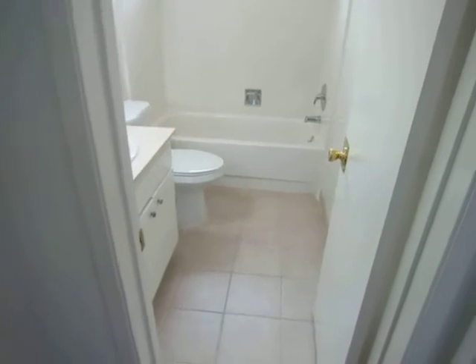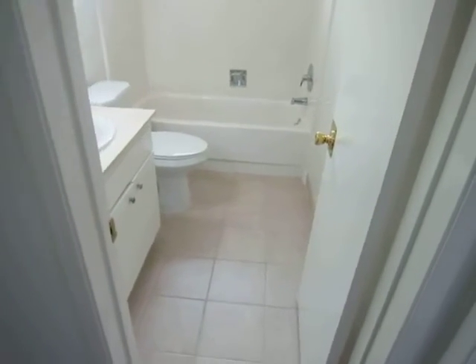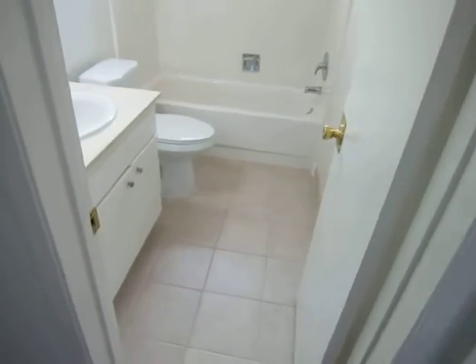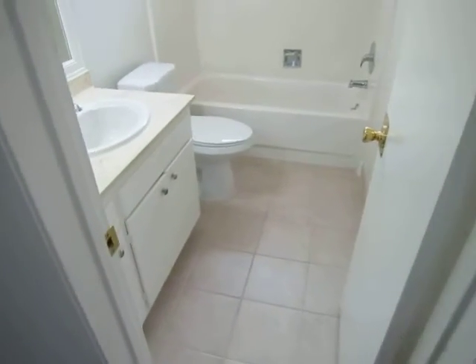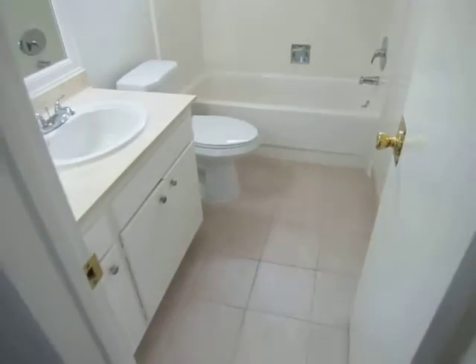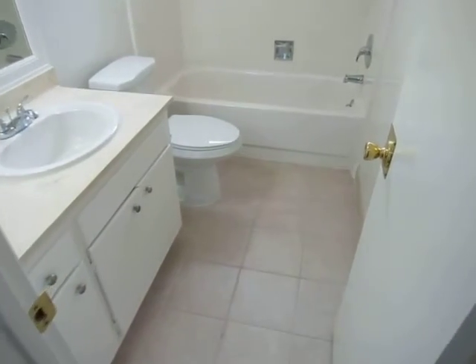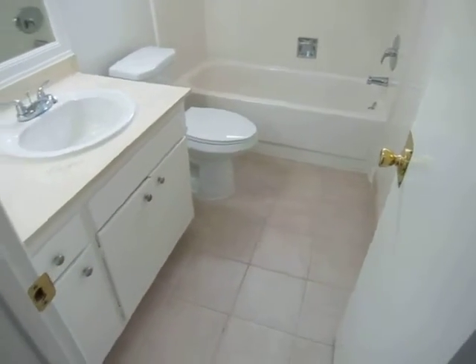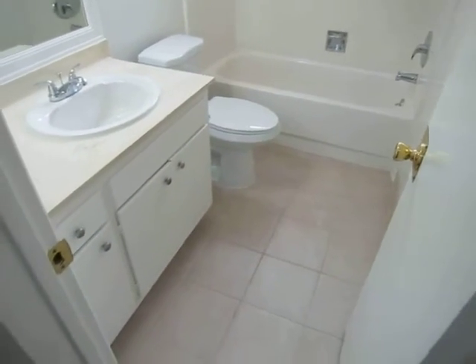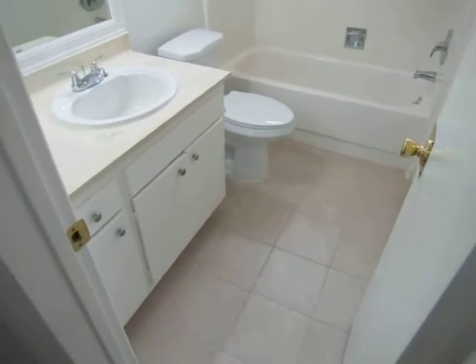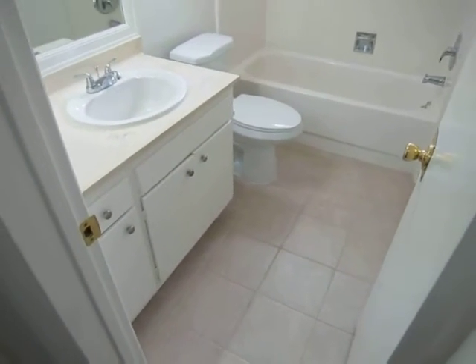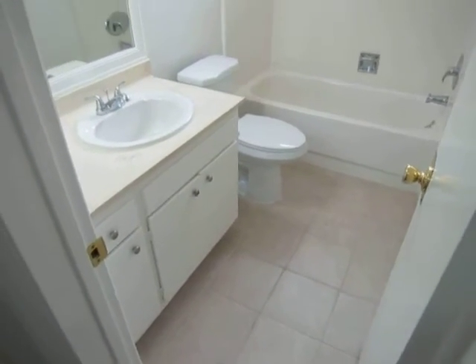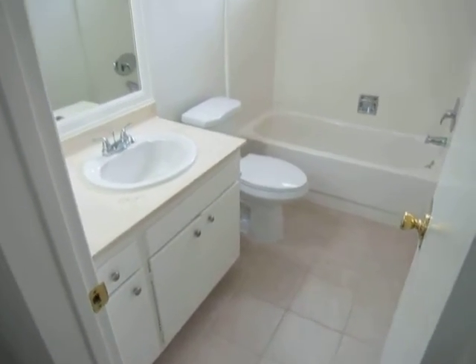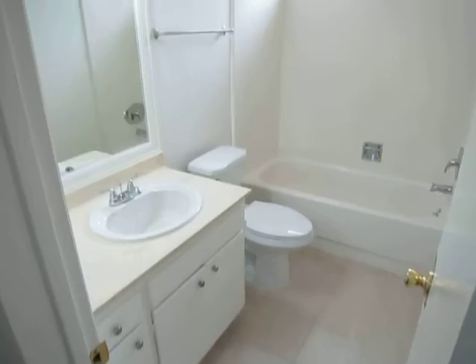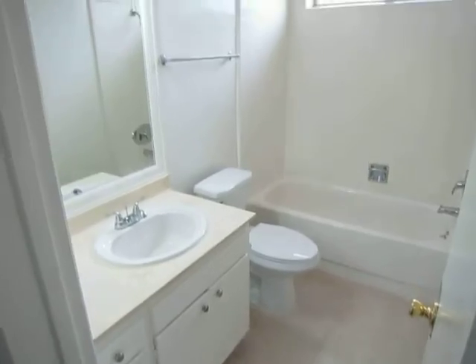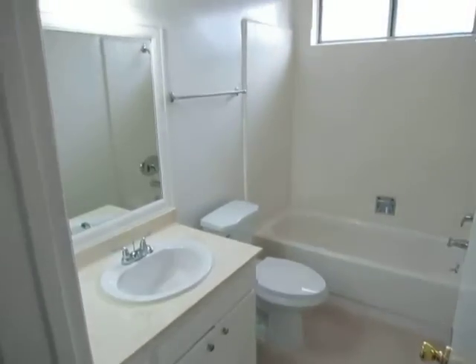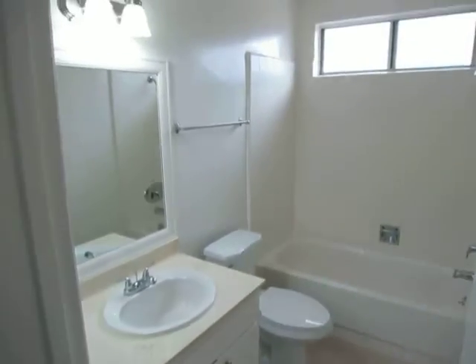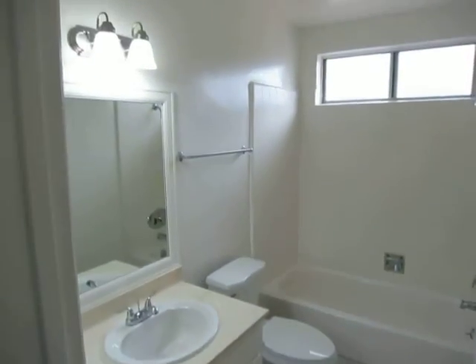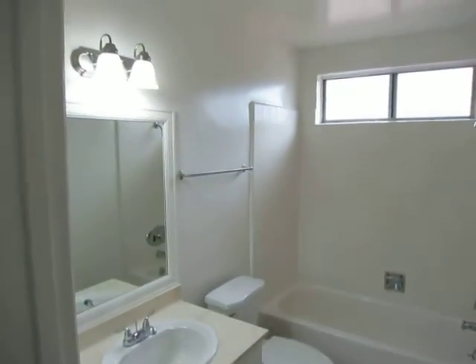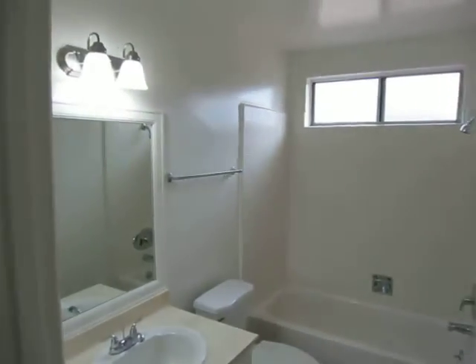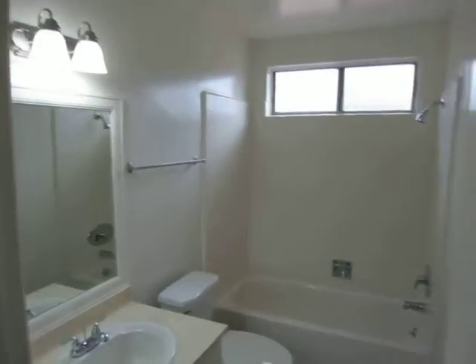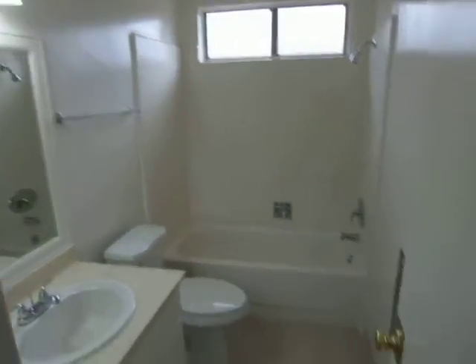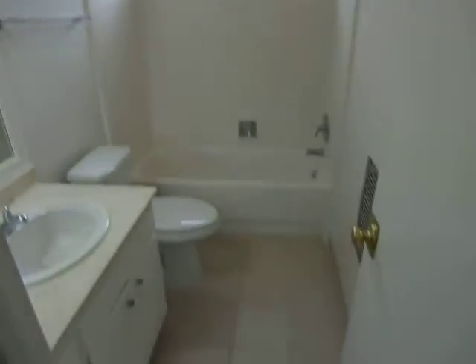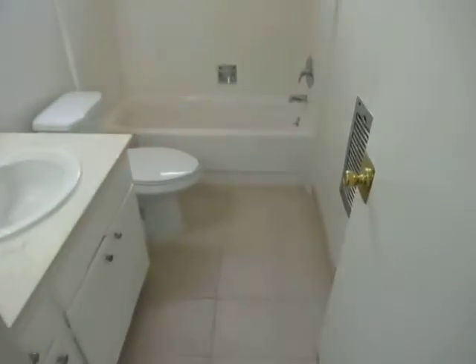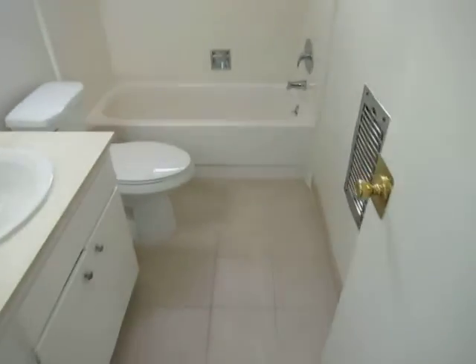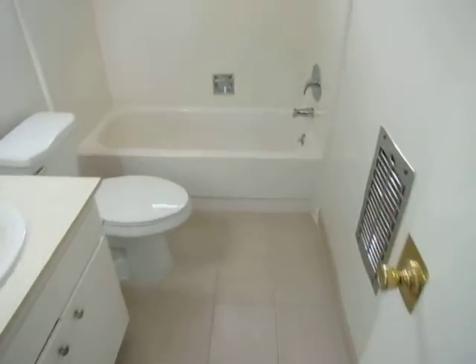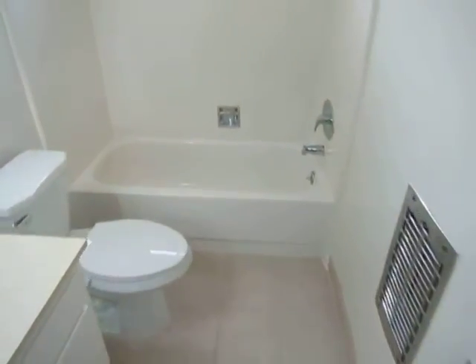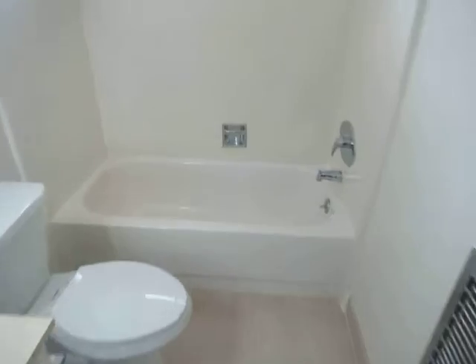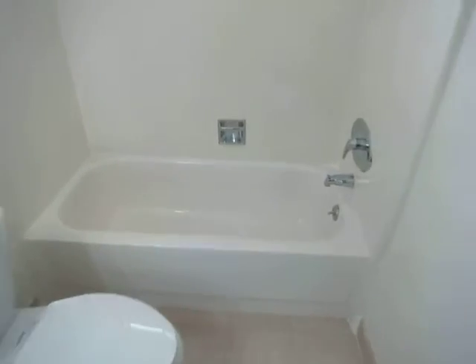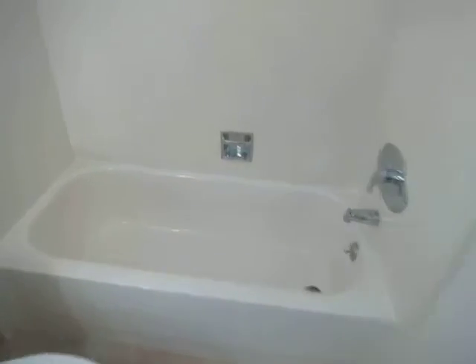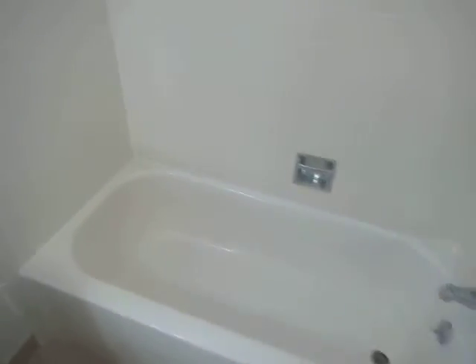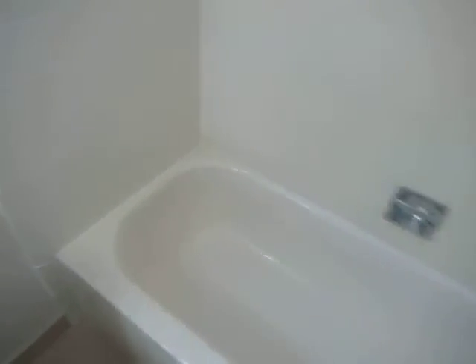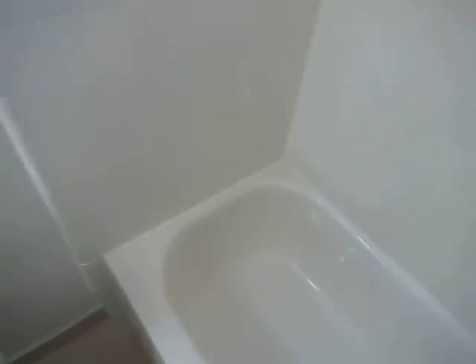And then there's a nicely updated bathroom with a tub and shower. Newer fixtures in here as well. There's a window in here so there's good natural light.